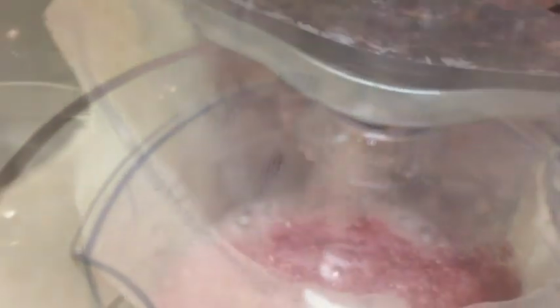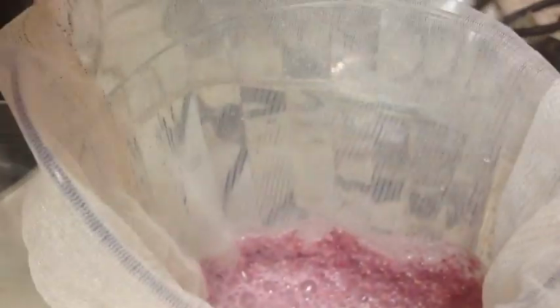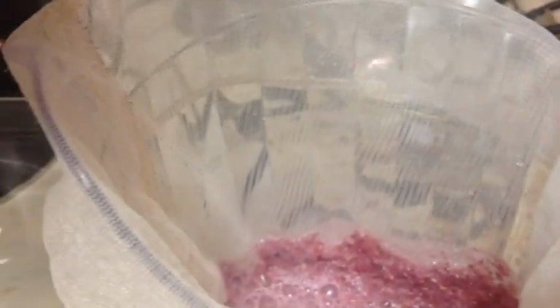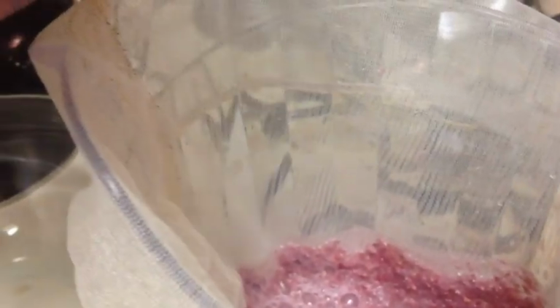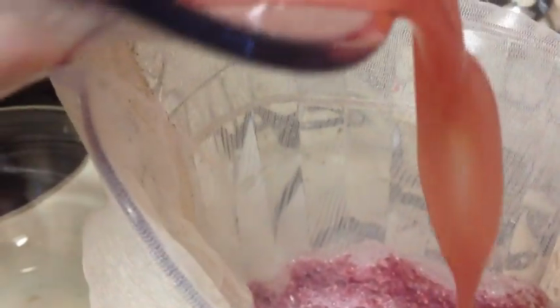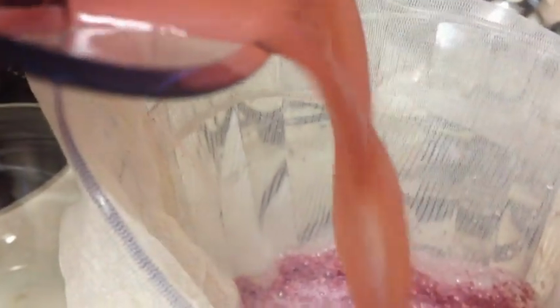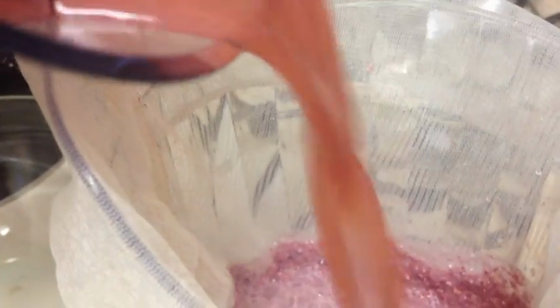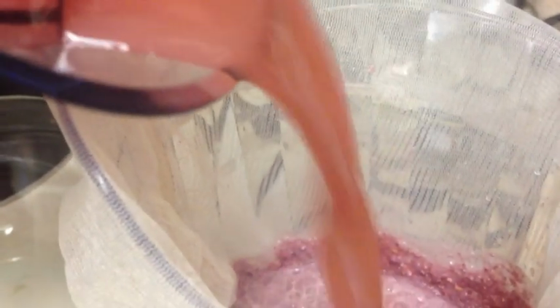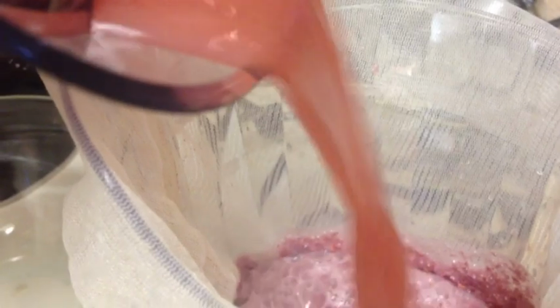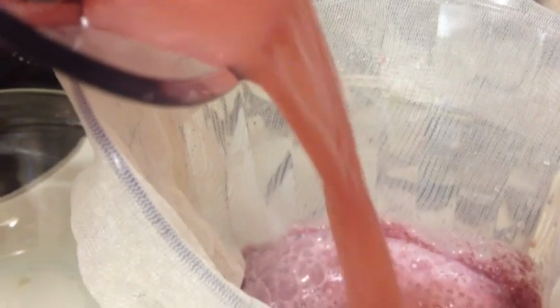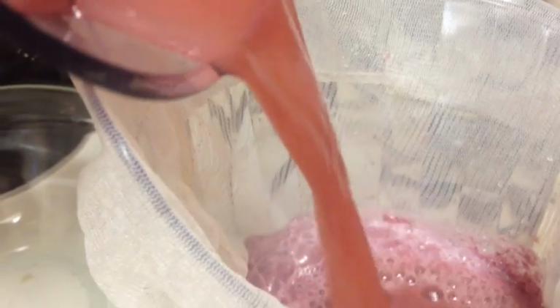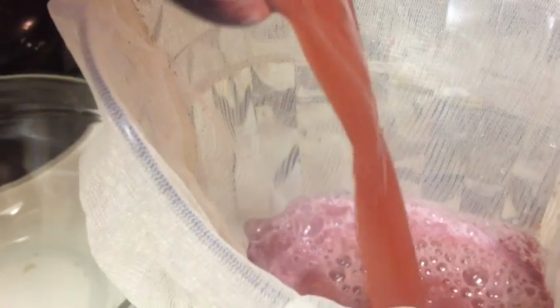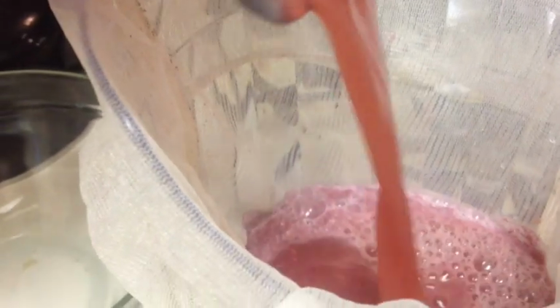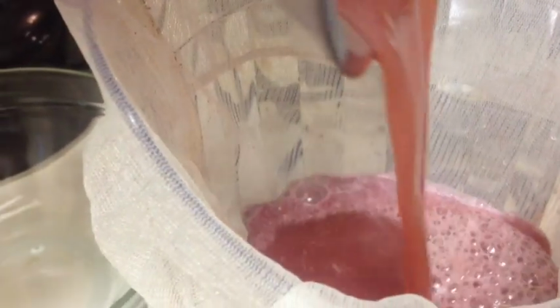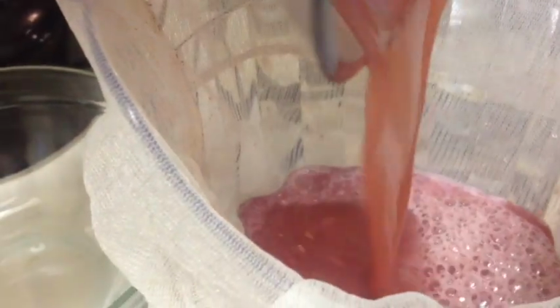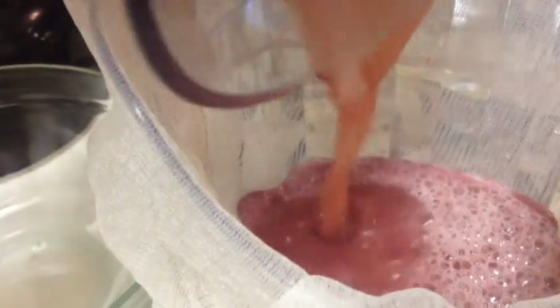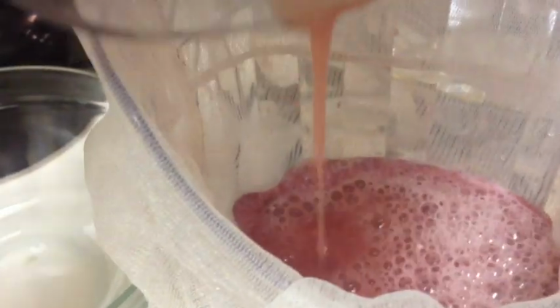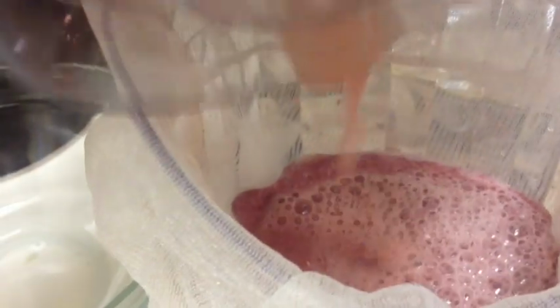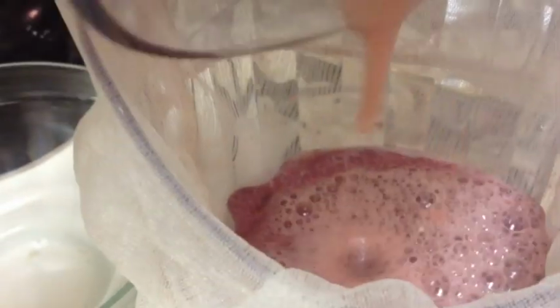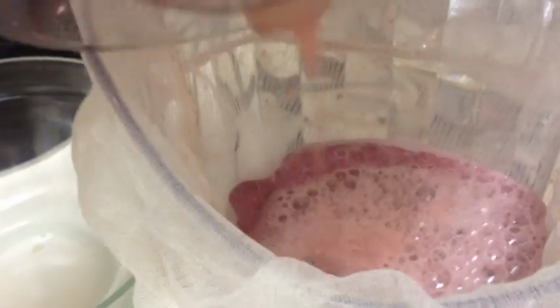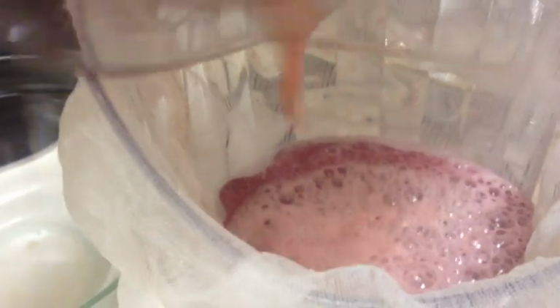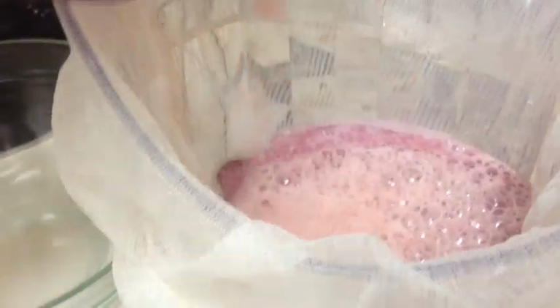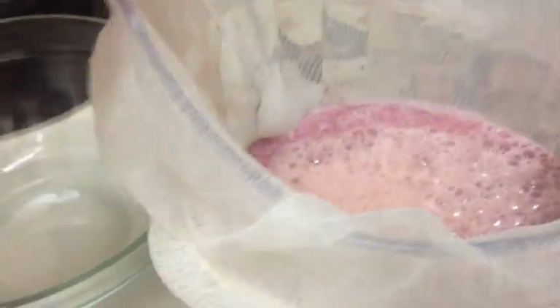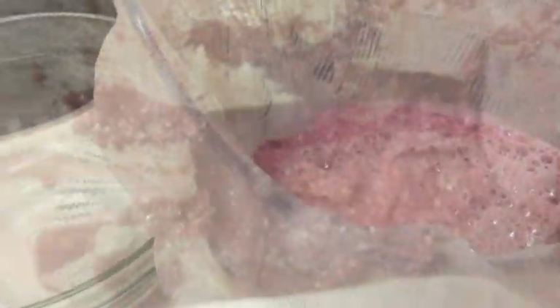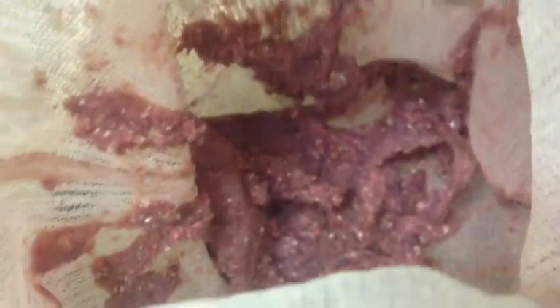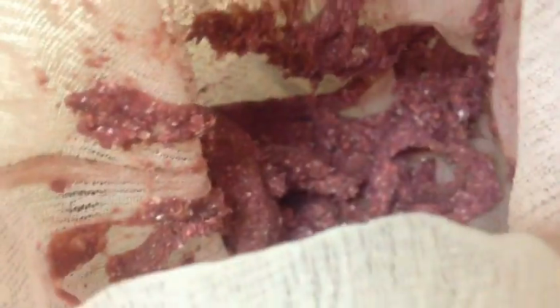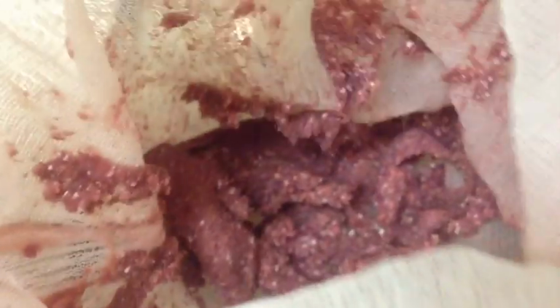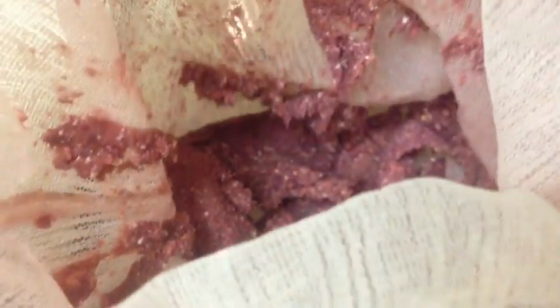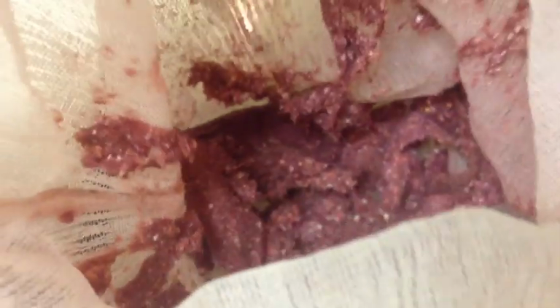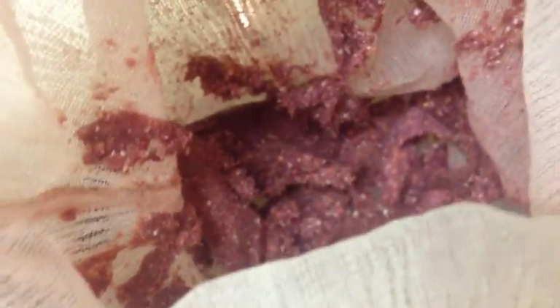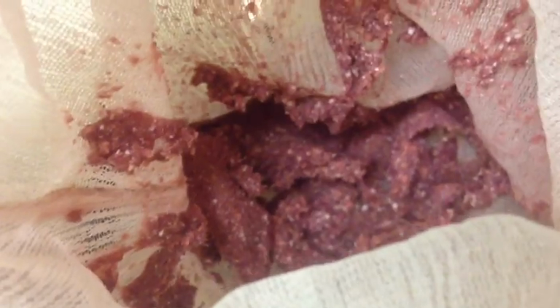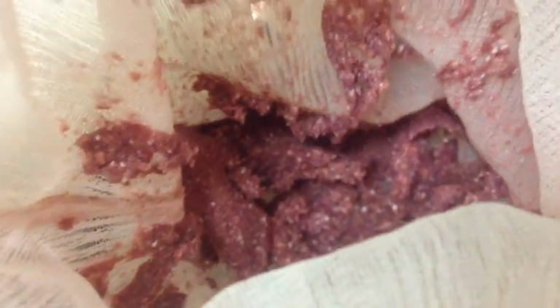I'm just going to add my grape juice to my pomegranate juice and my coconut water, strain it, and then jar it. And that's all the leftover pulp from the pomegranates and the grapes.